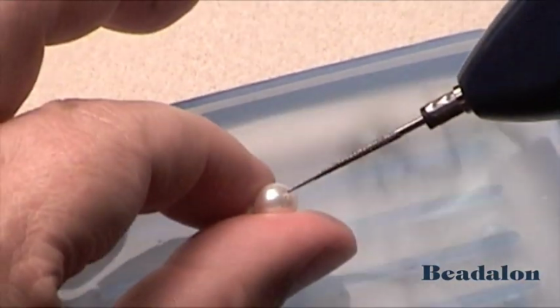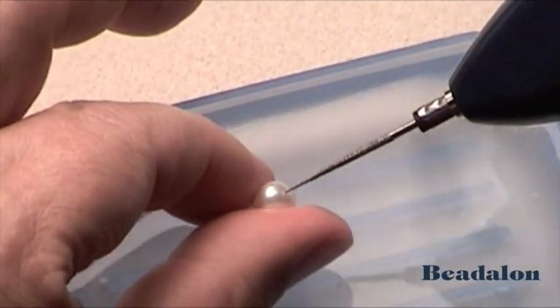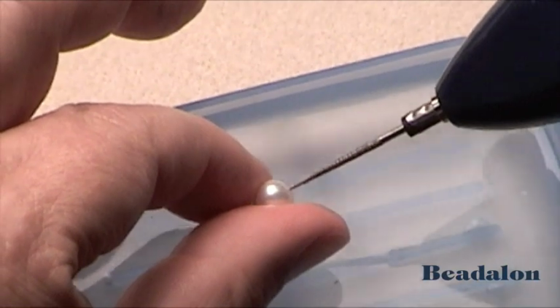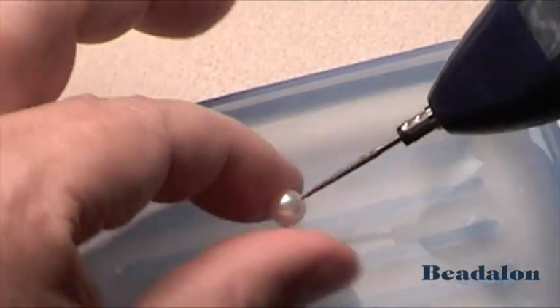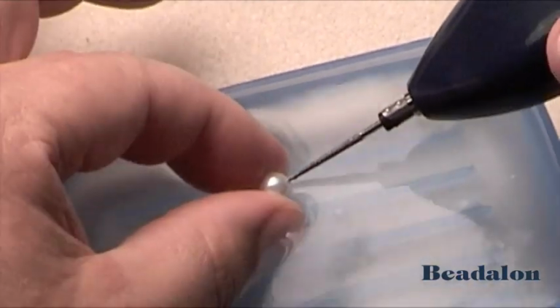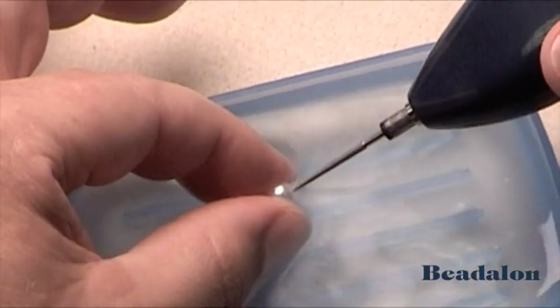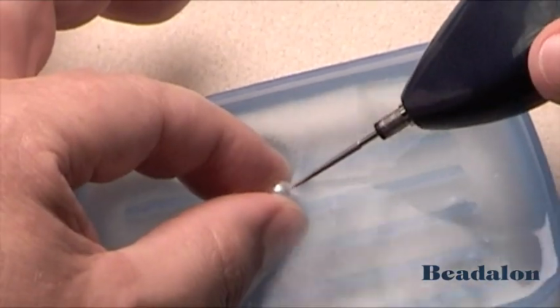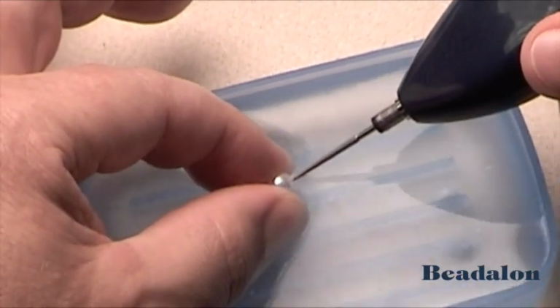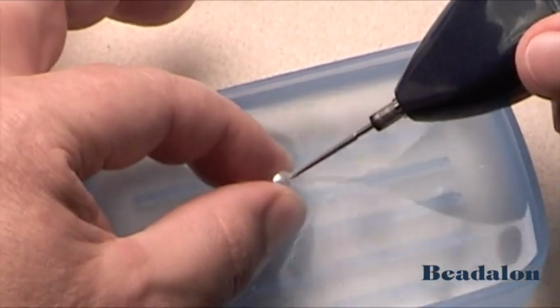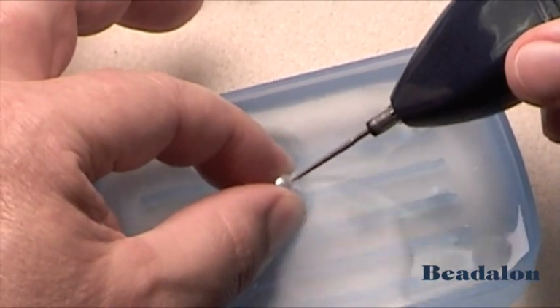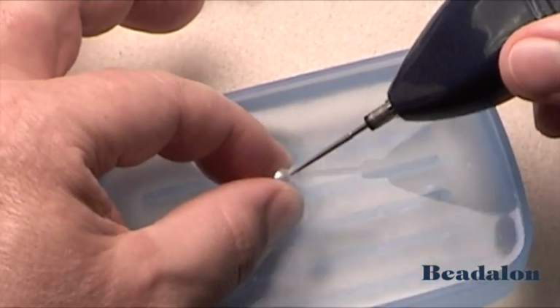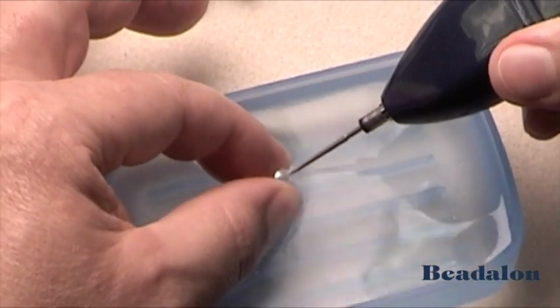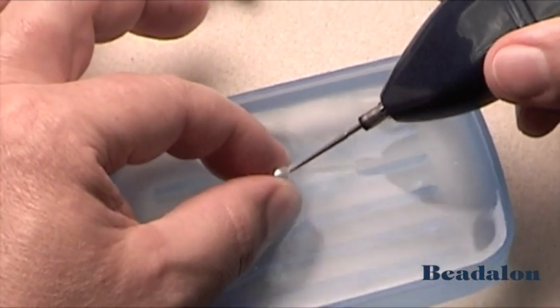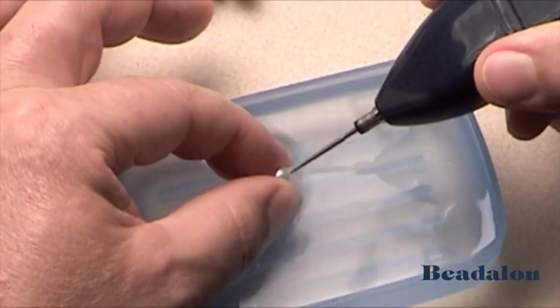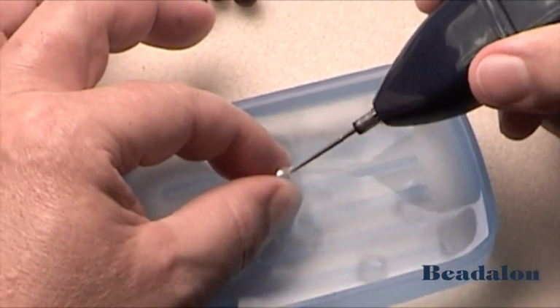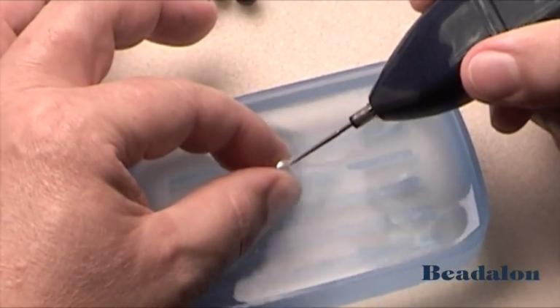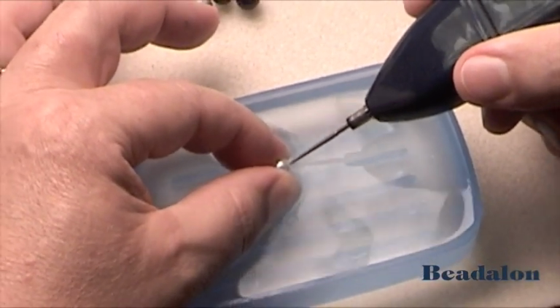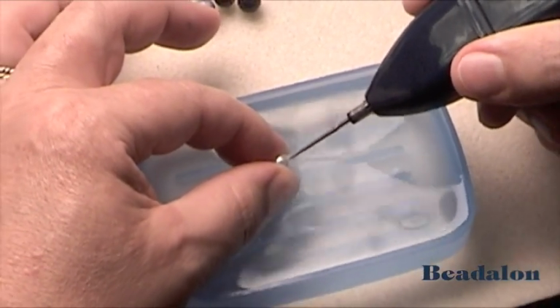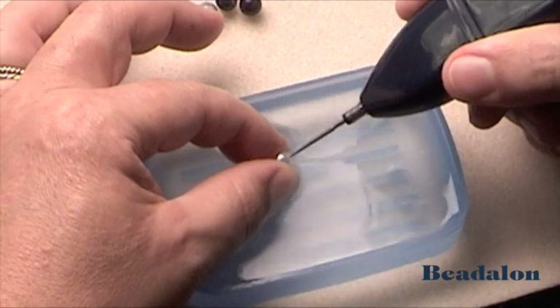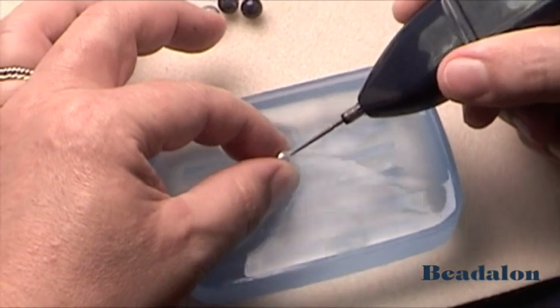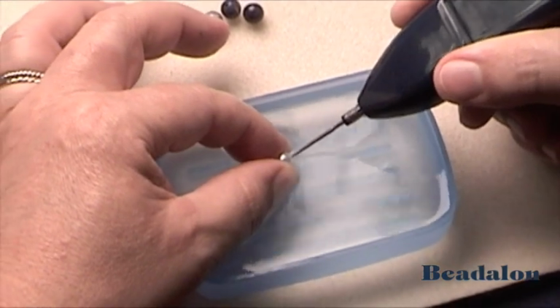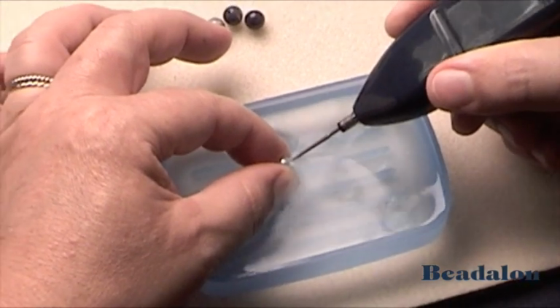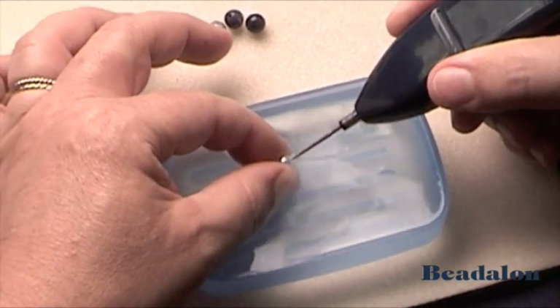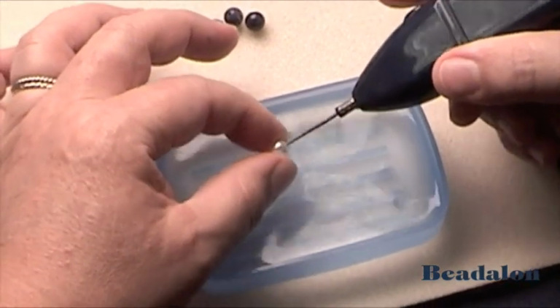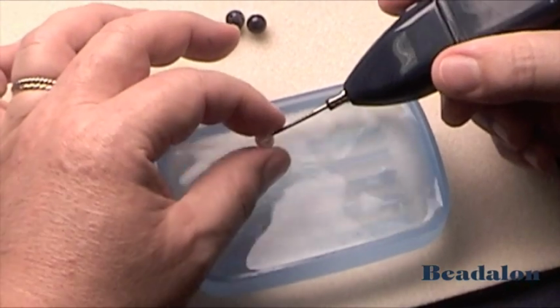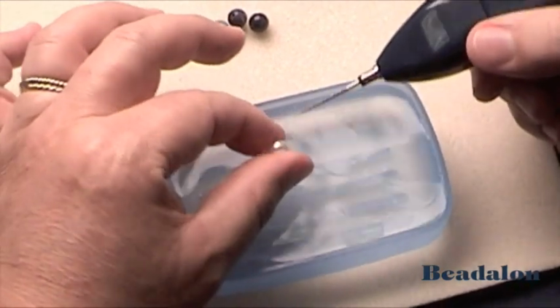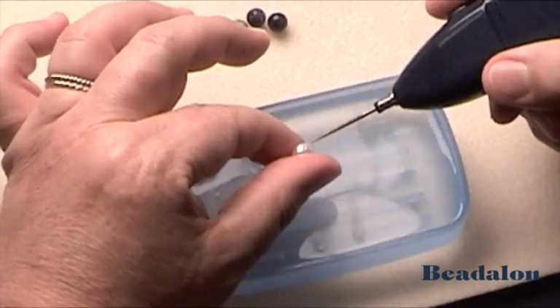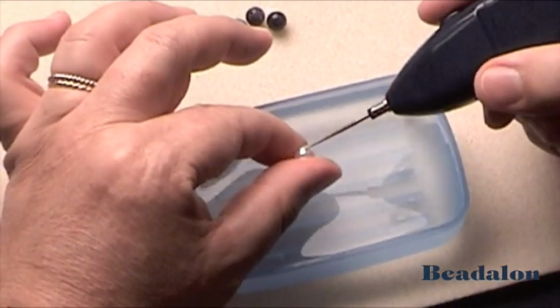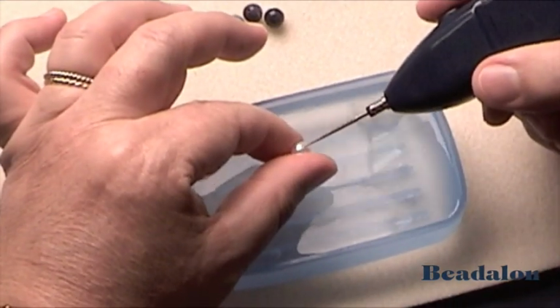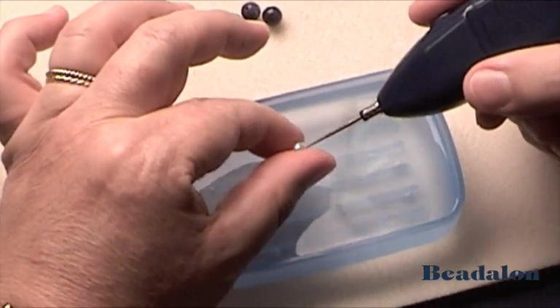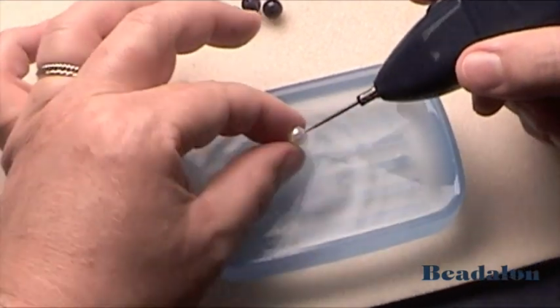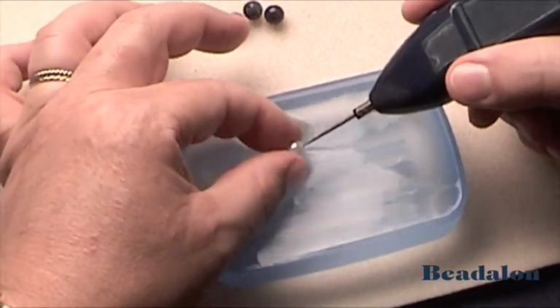Back and forth, and in just a few seconds, the battery operated bead reamer does the cutting that it would take a long time with a hand reamer.